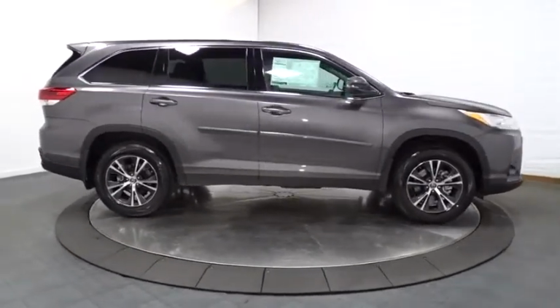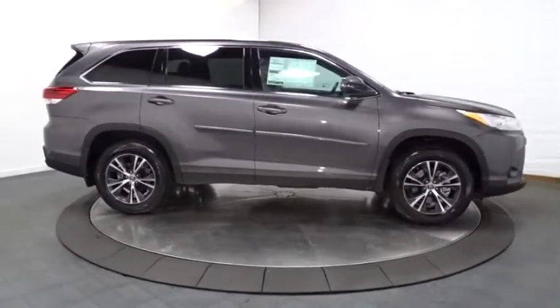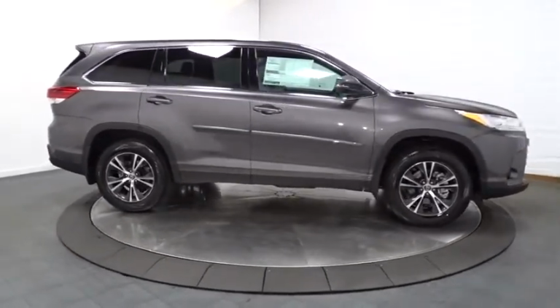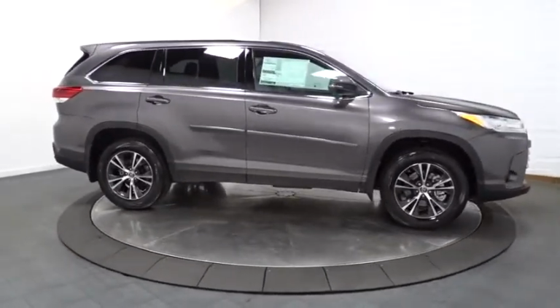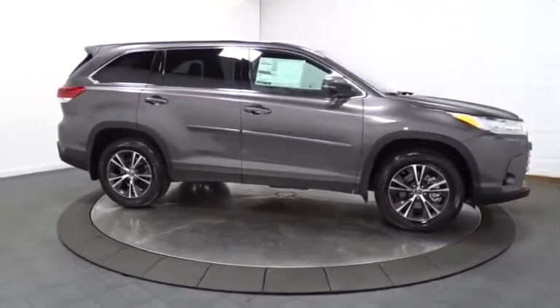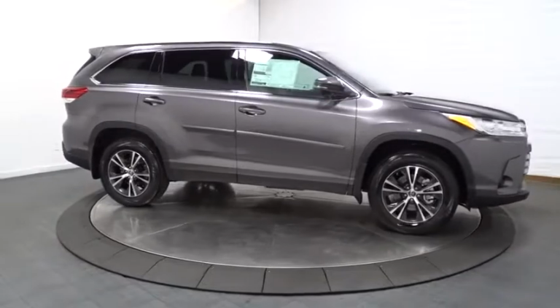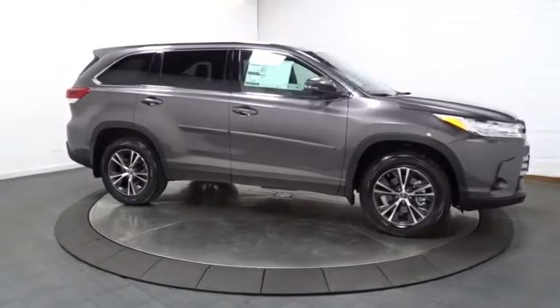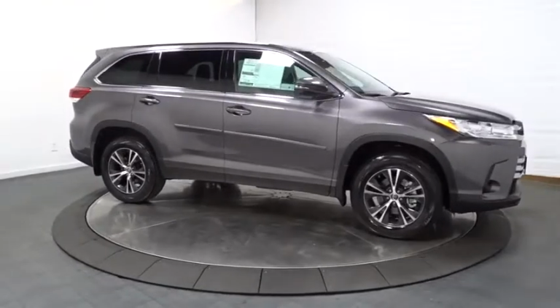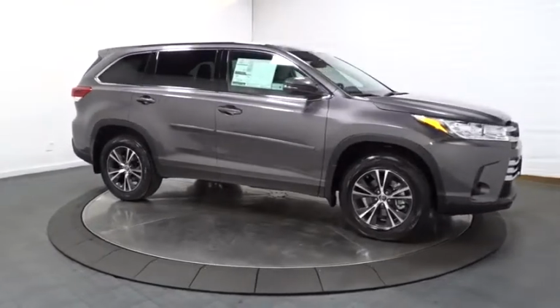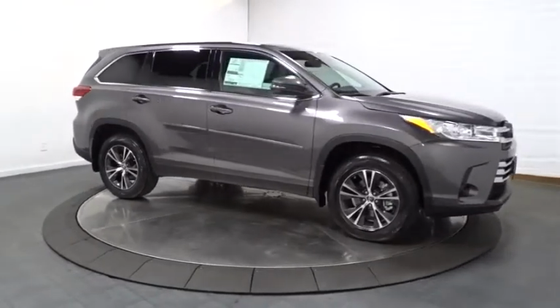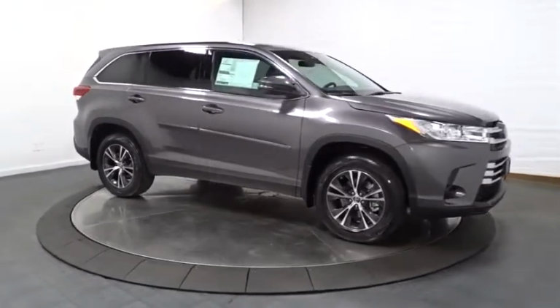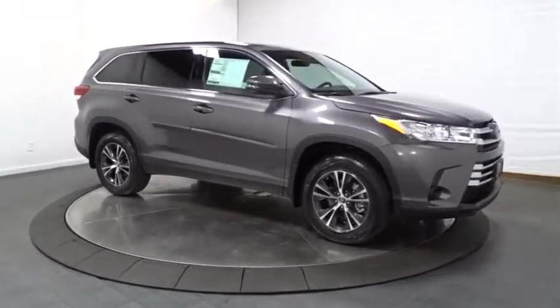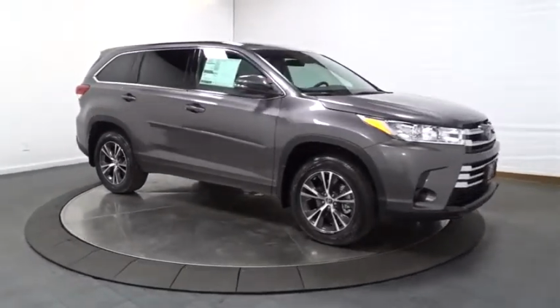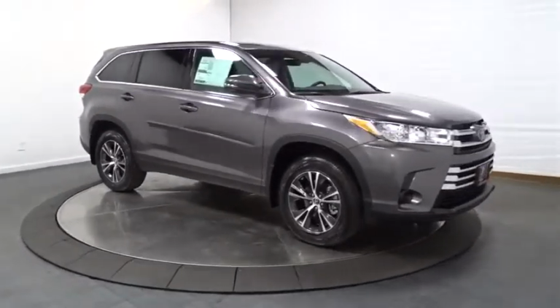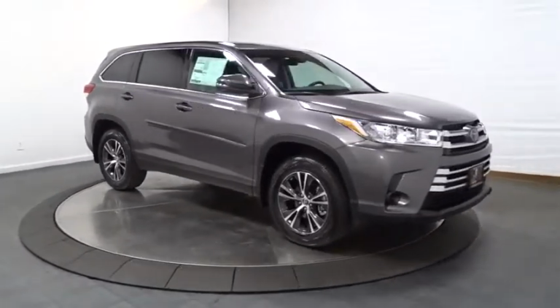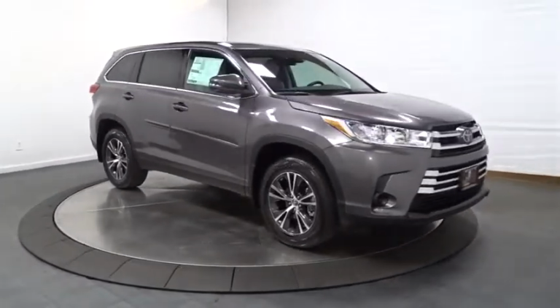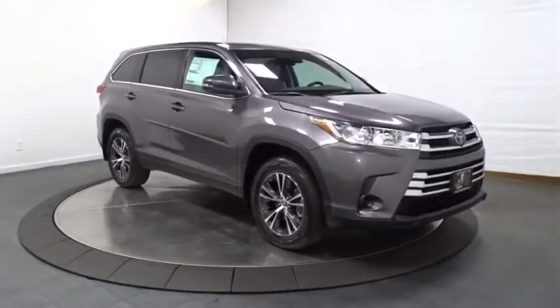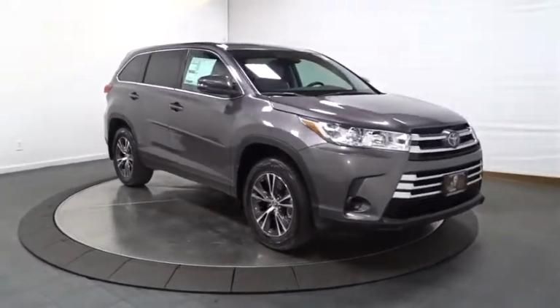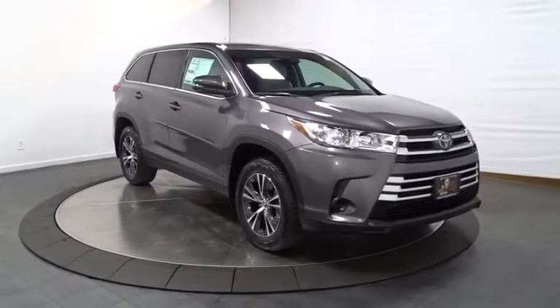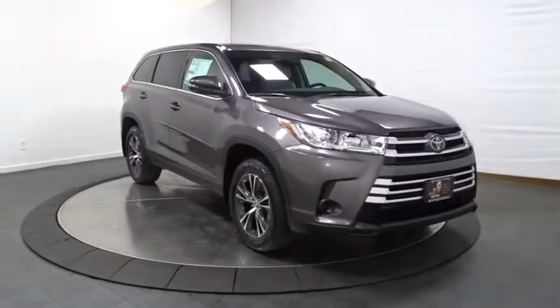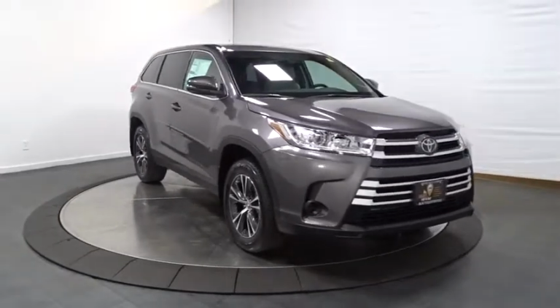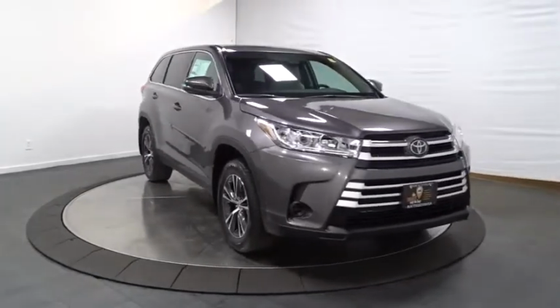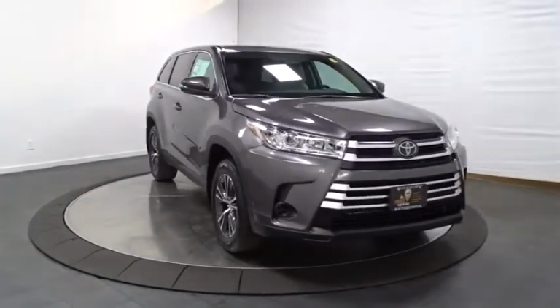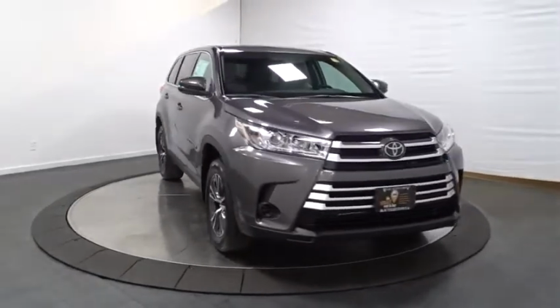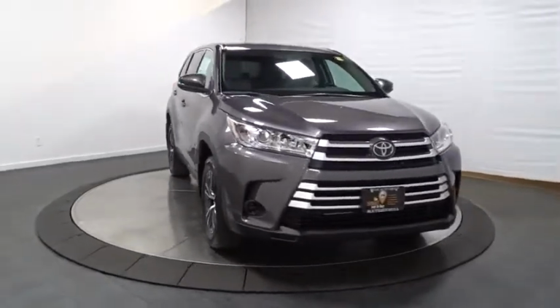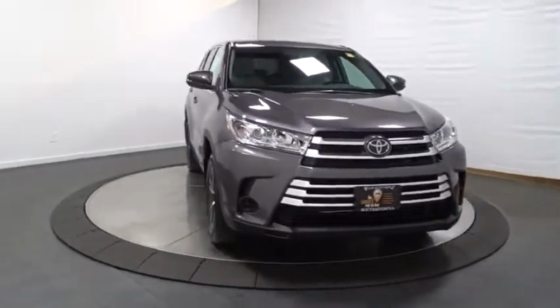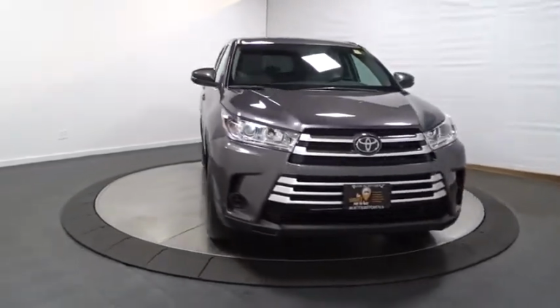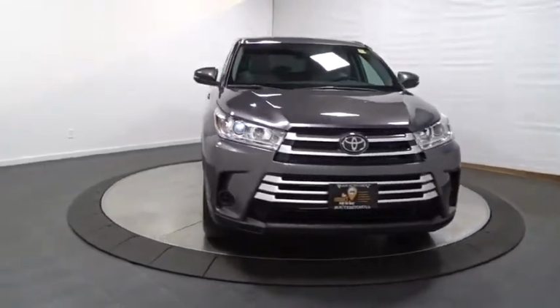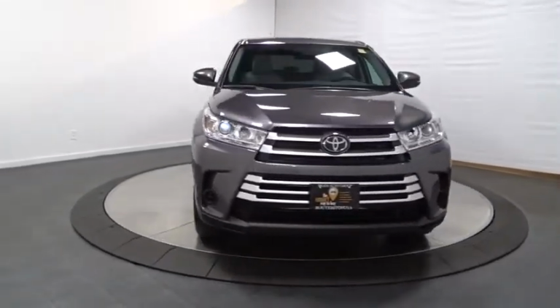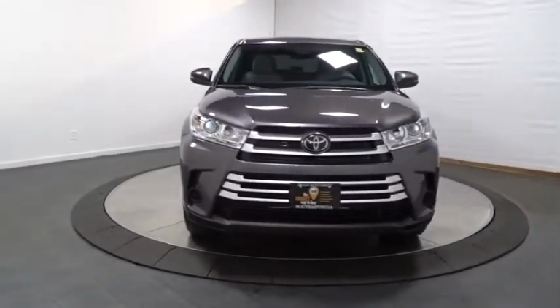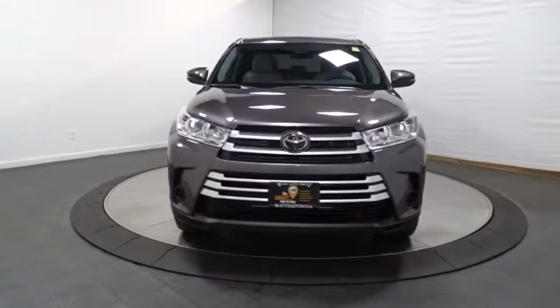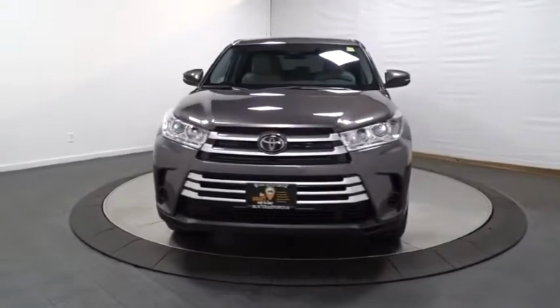Outside temperature gauge, tachometer, day and night rear view mirror, brake assist, body color door handles, splash guards, tinted glass, engine immobilizer, four-piece floor mat set, and low tire pressure warning.